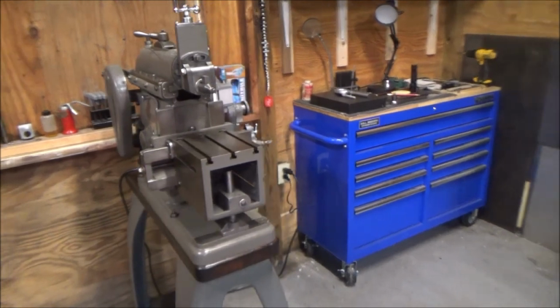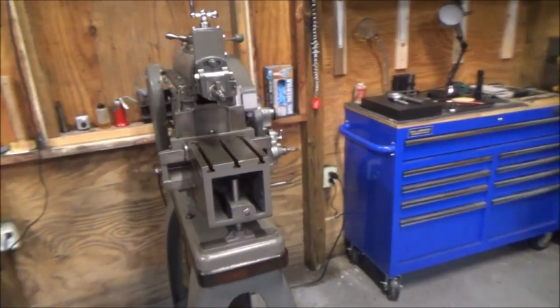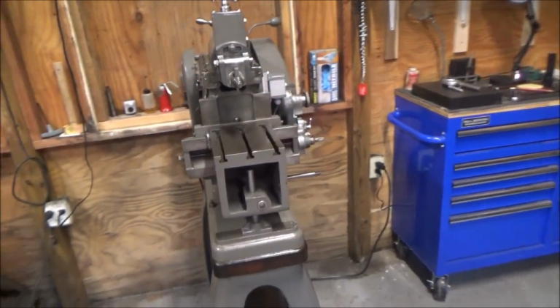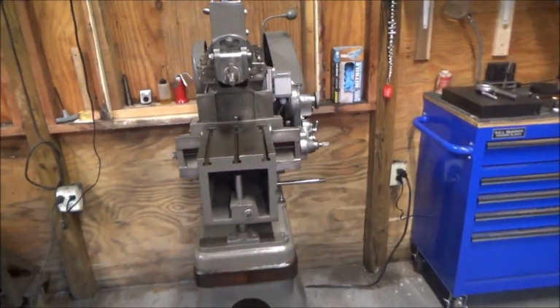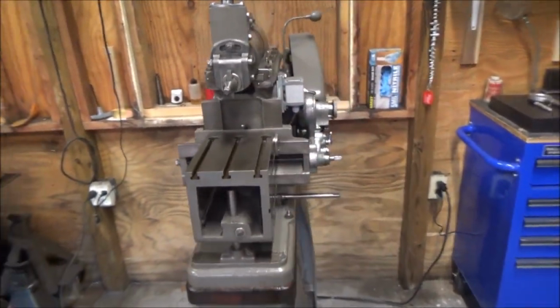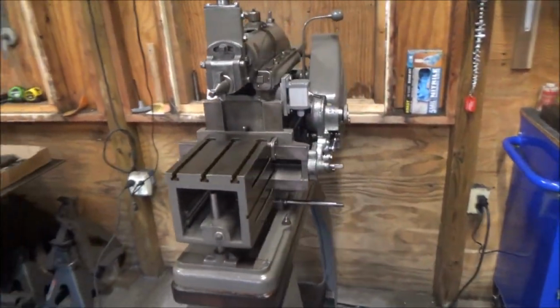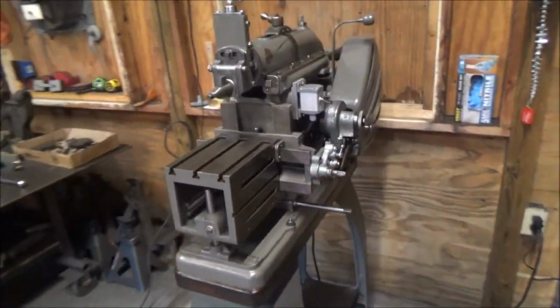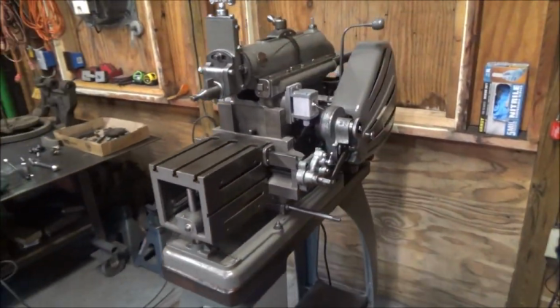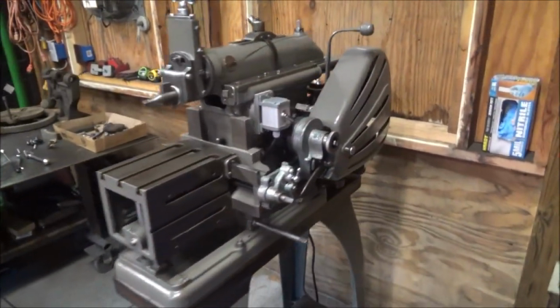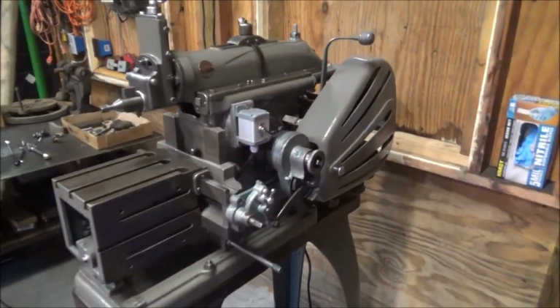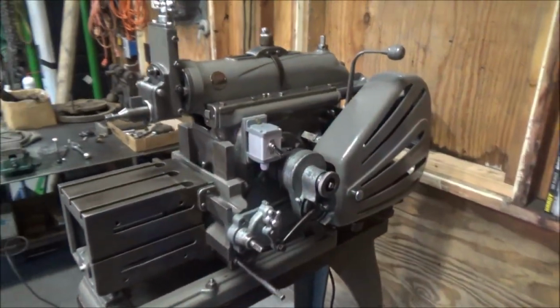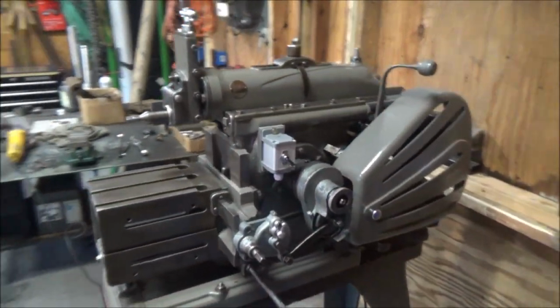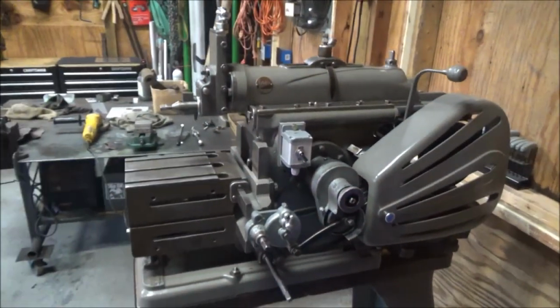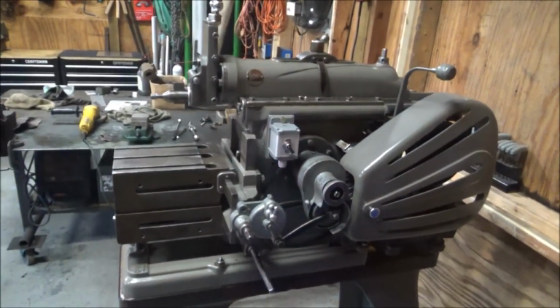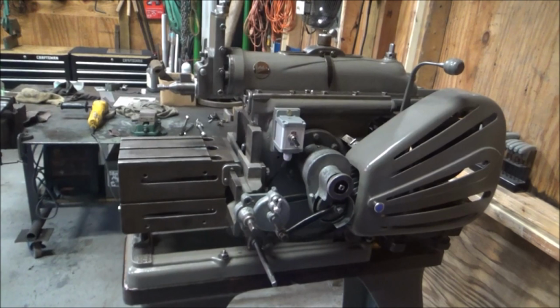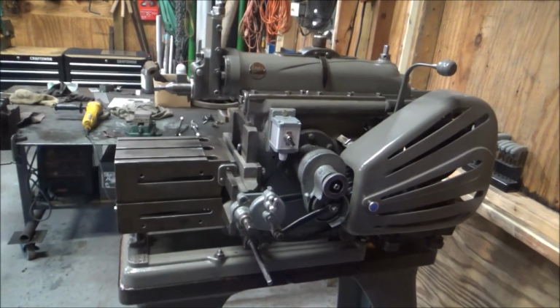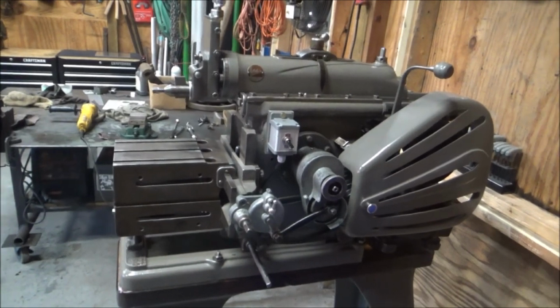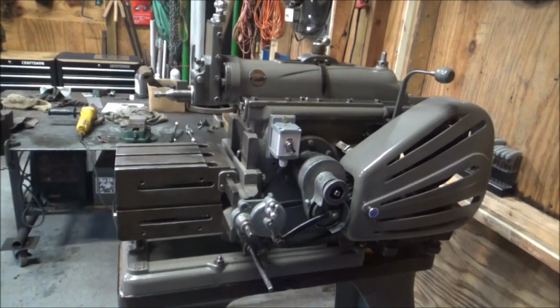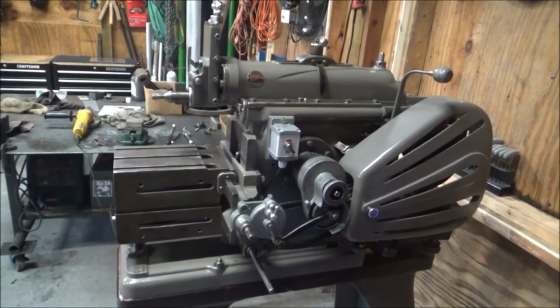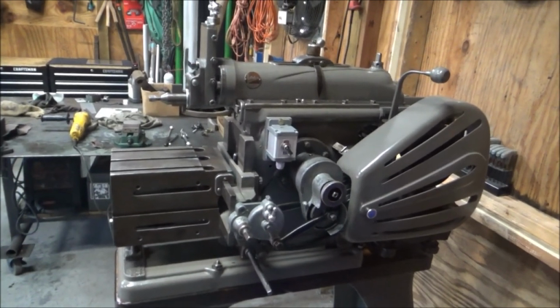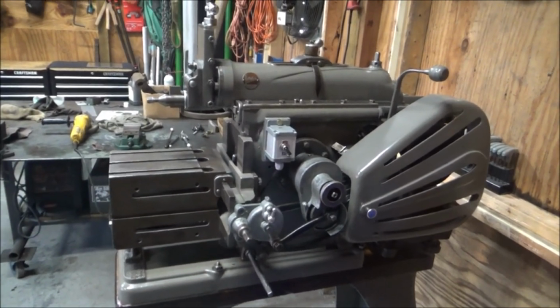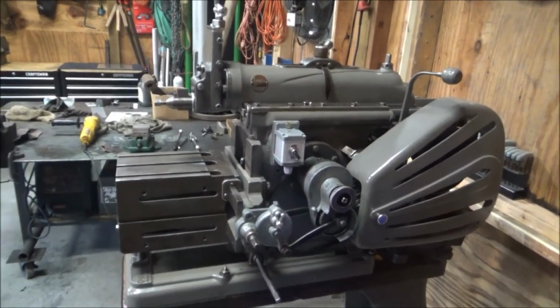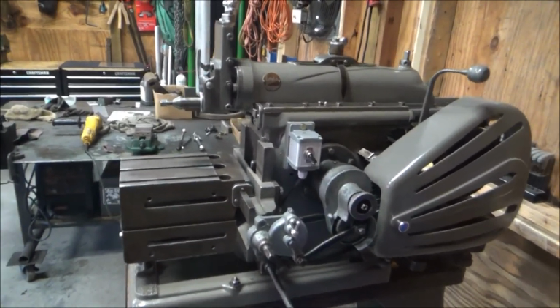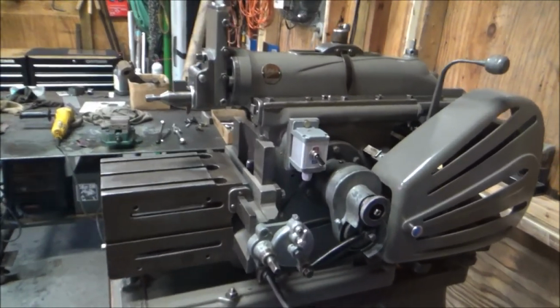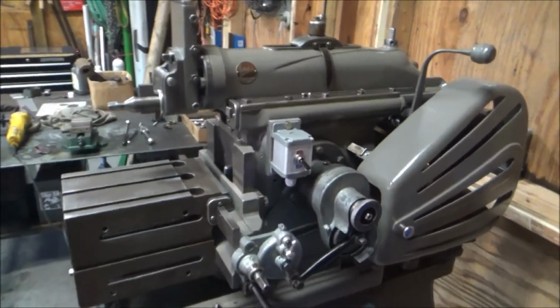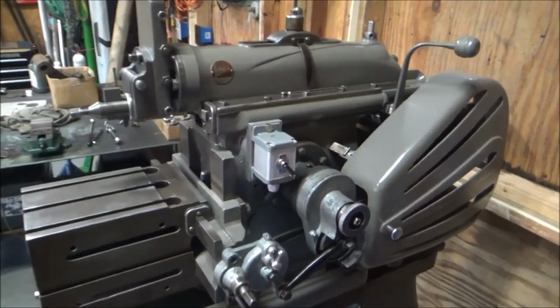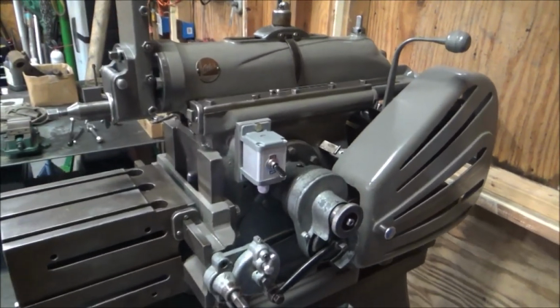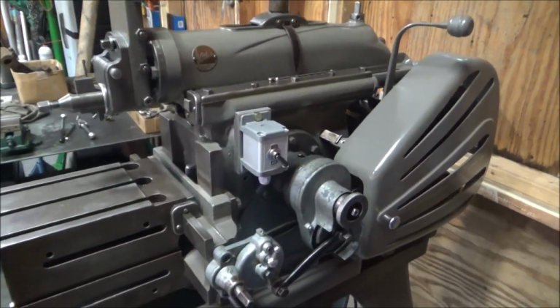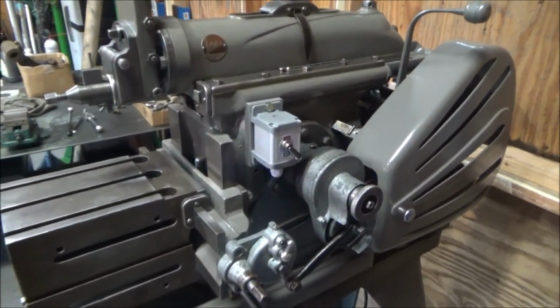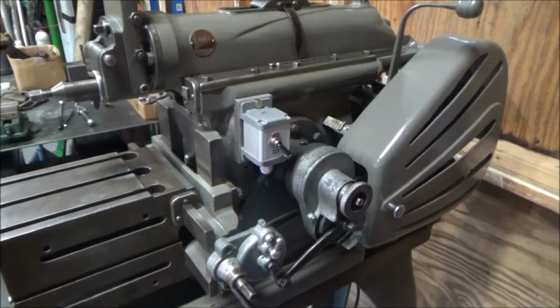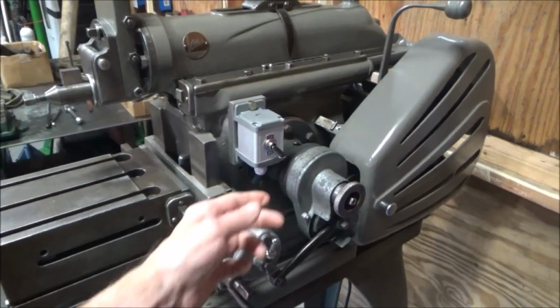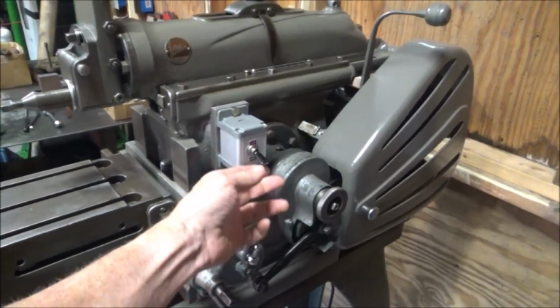So the Atlas Shaper project is finished. I've had it running for some time now, but I'm still in the early stages of learning how to operate it.